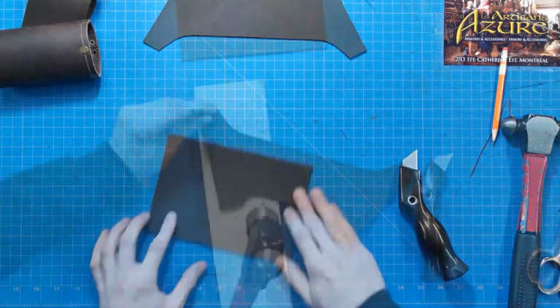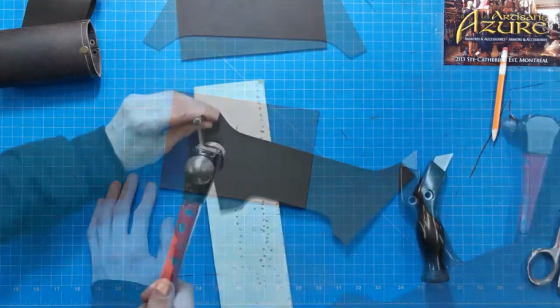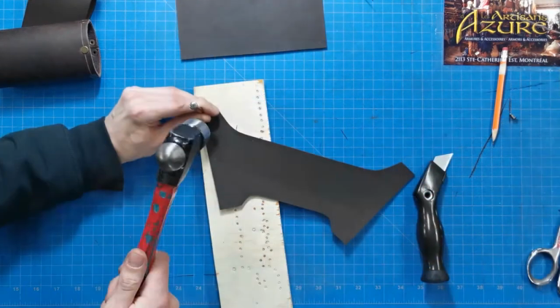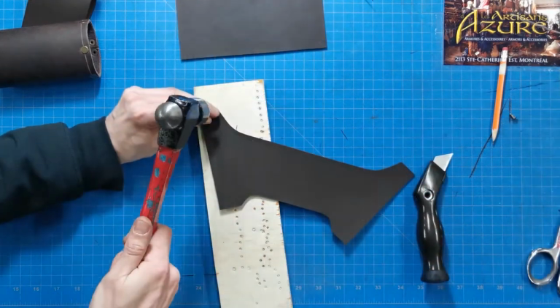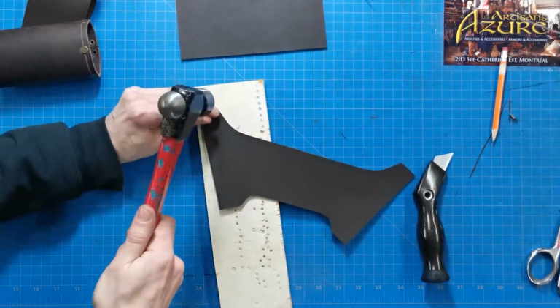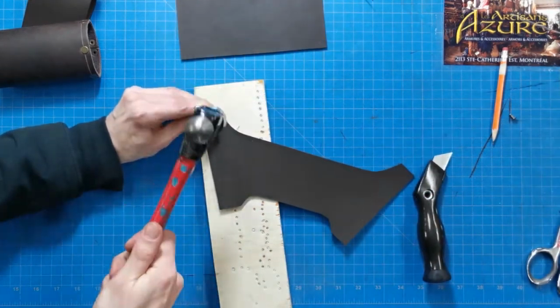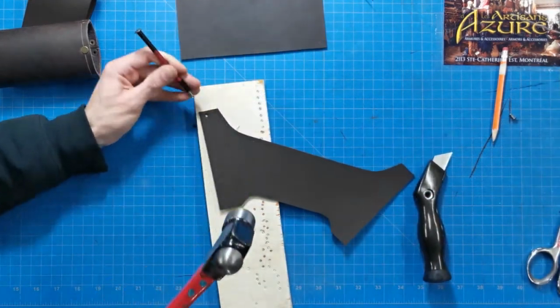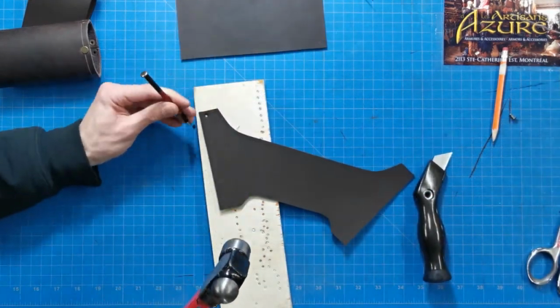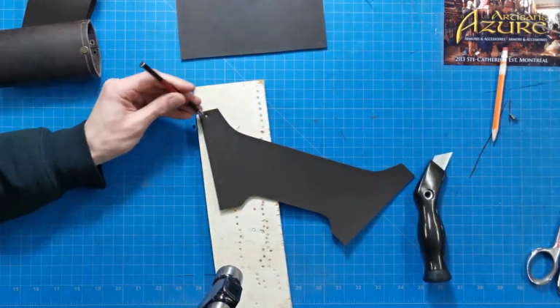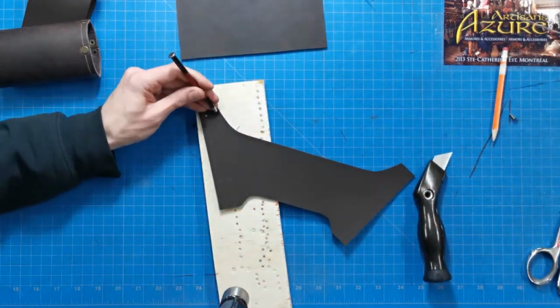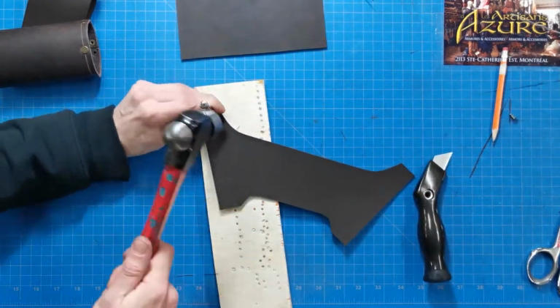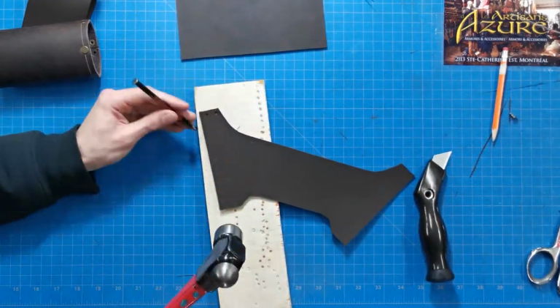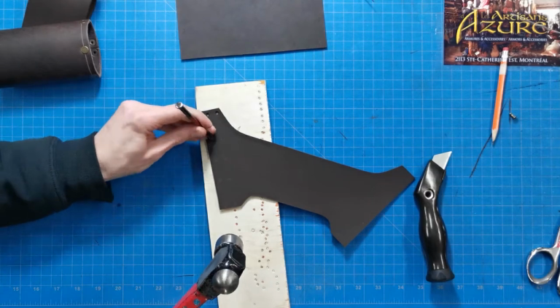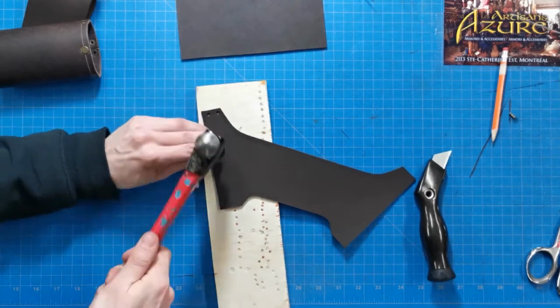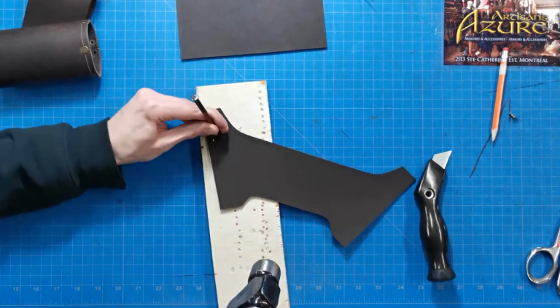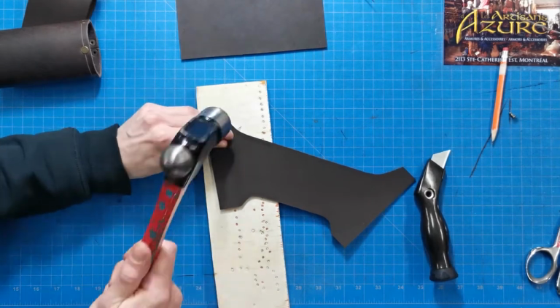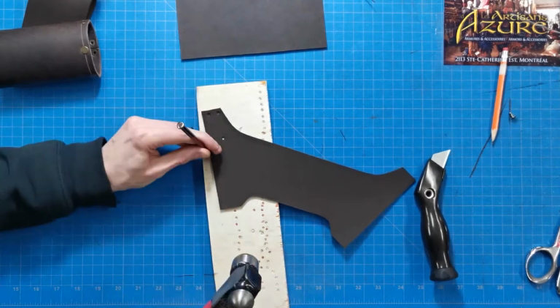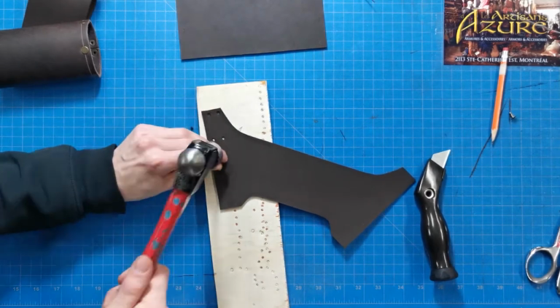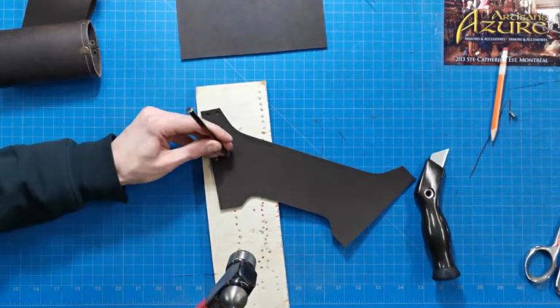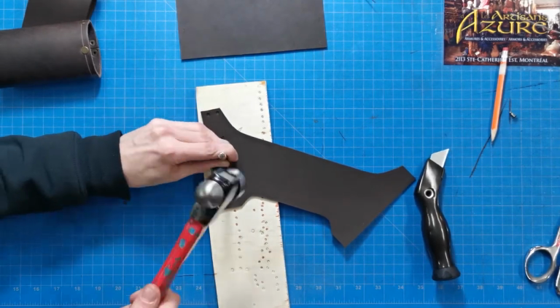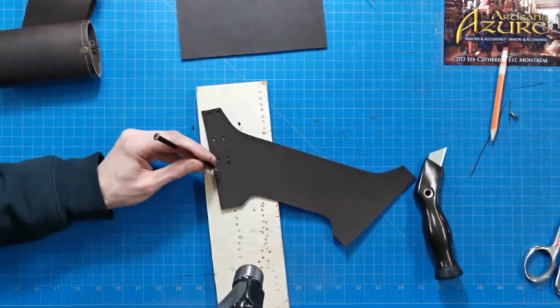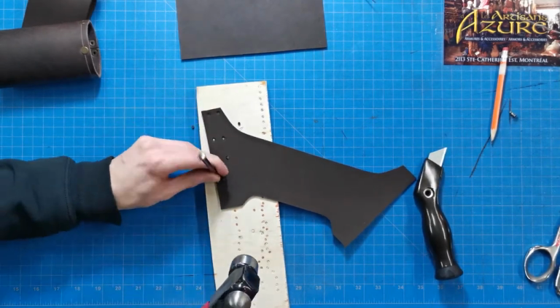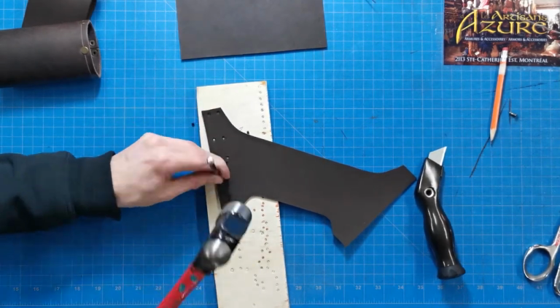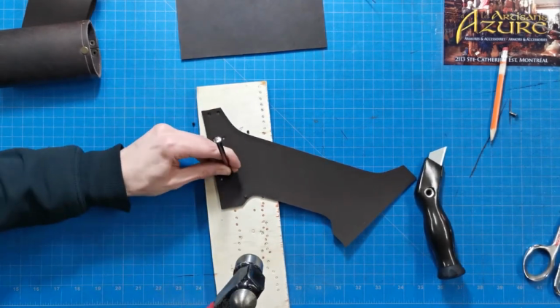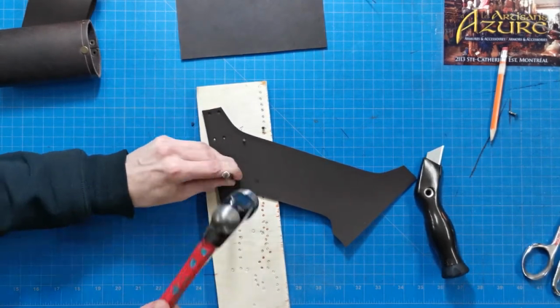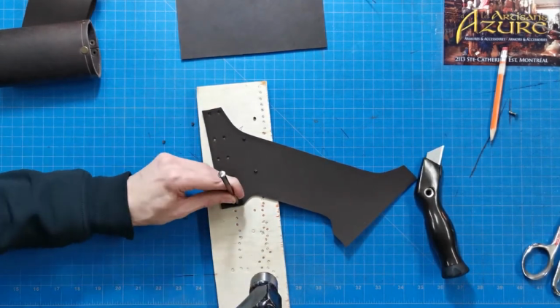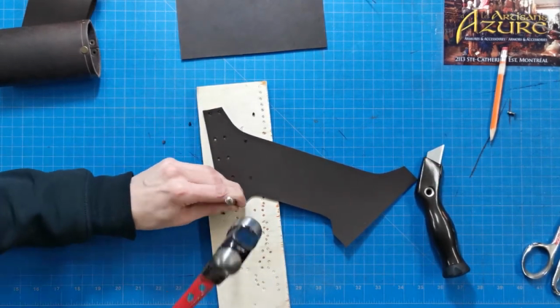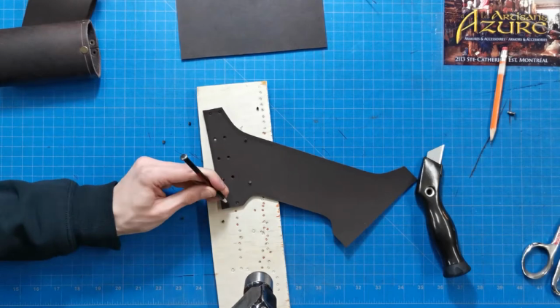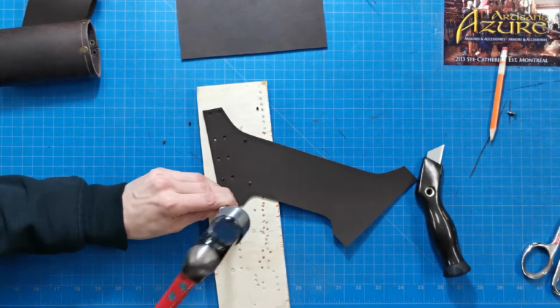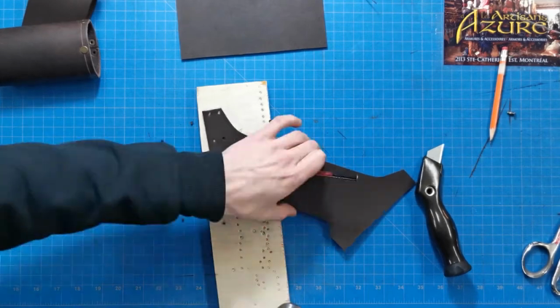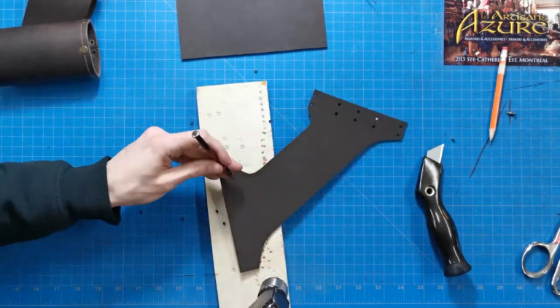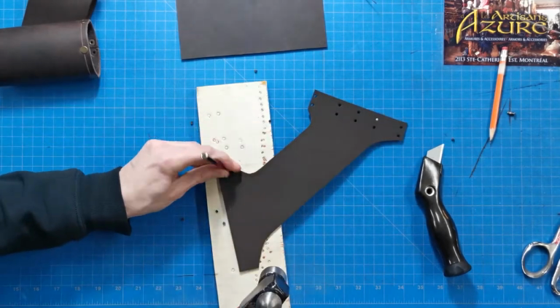For the holes, let's use our 3.5 mm hole punch while on a wooden board. This will protect the blade as well as the table underneath.